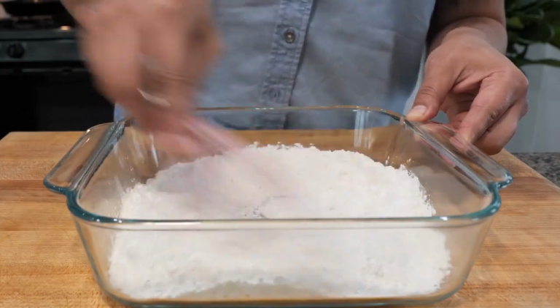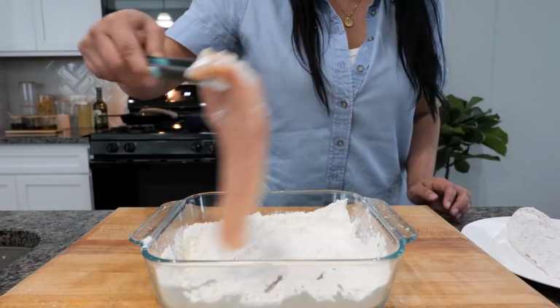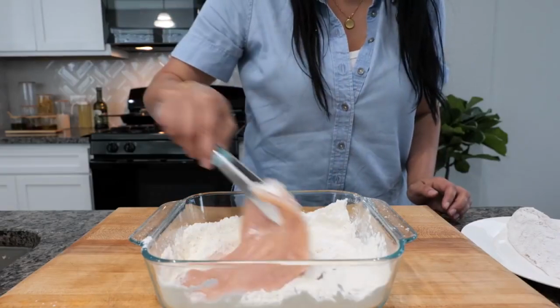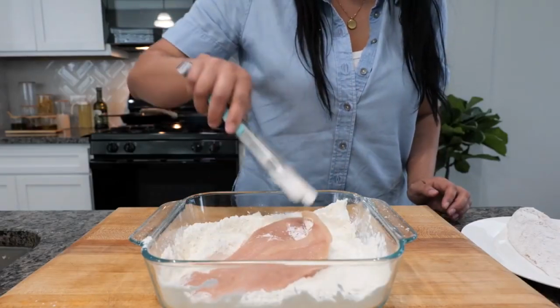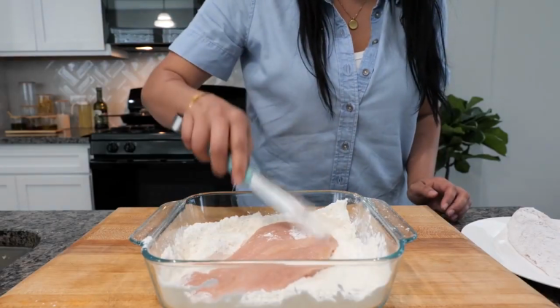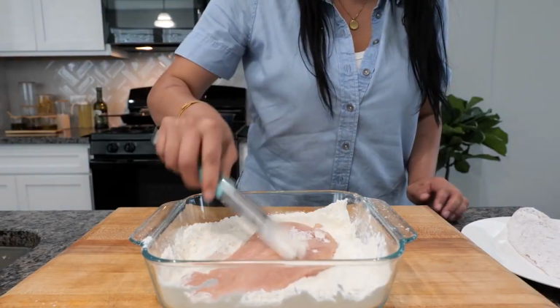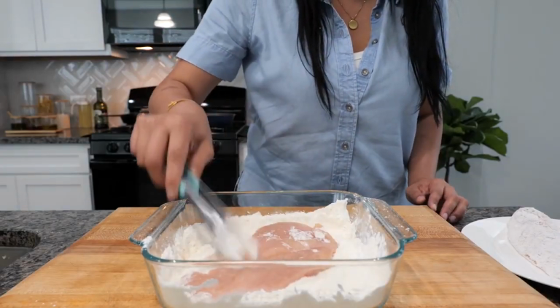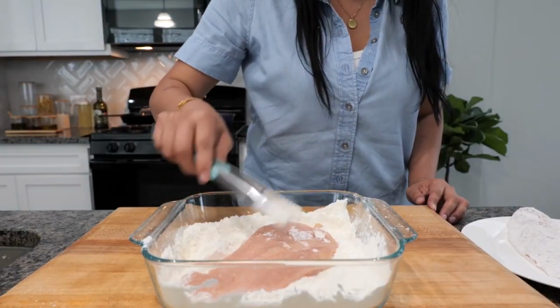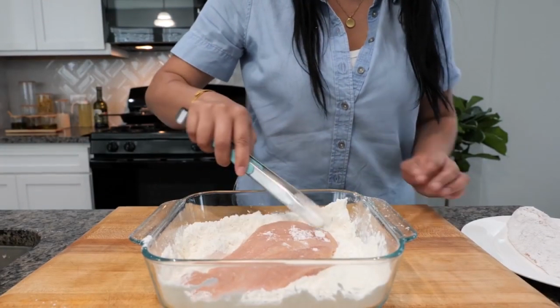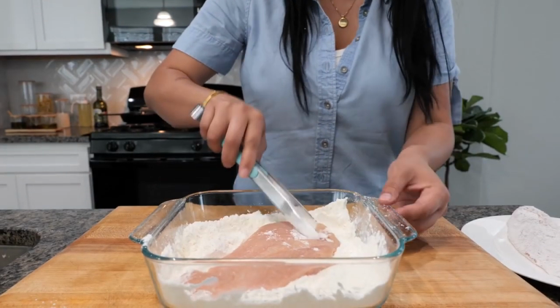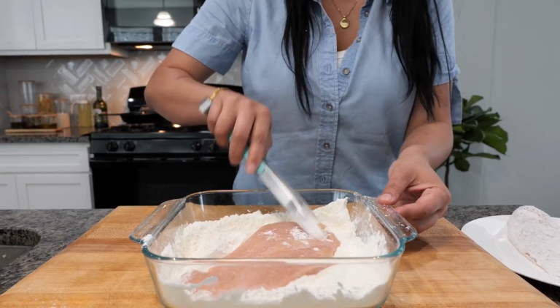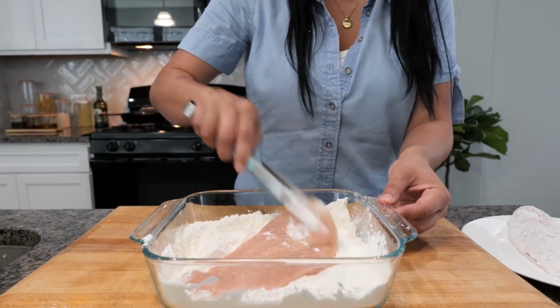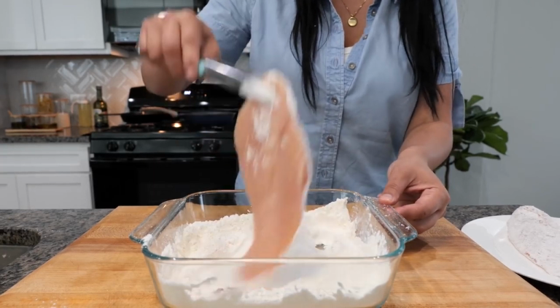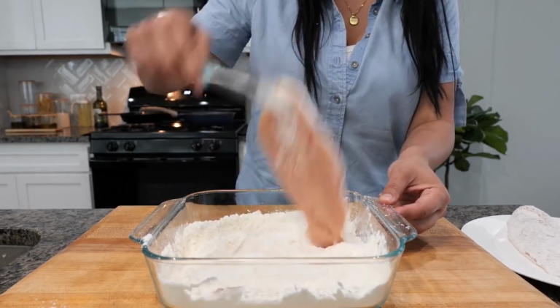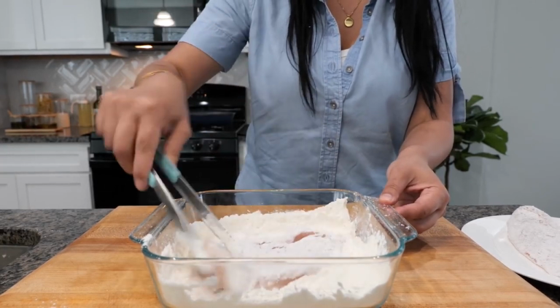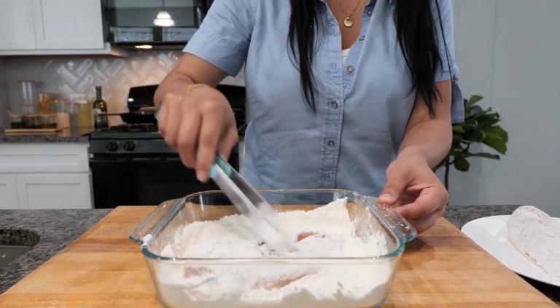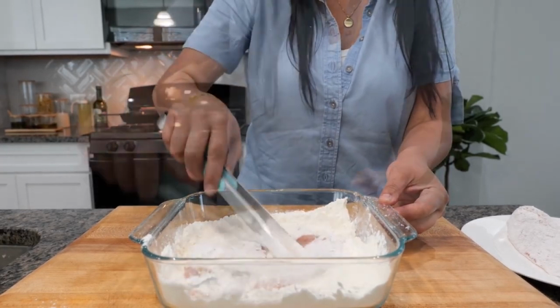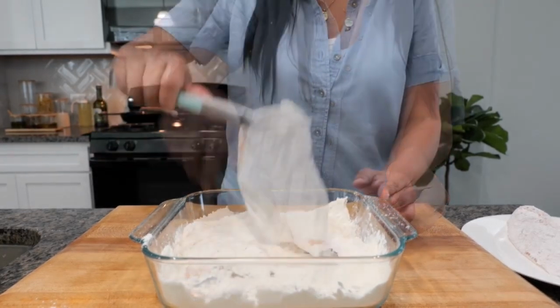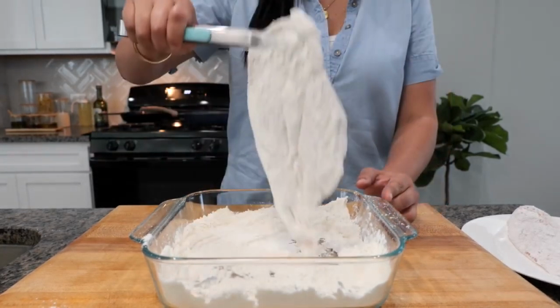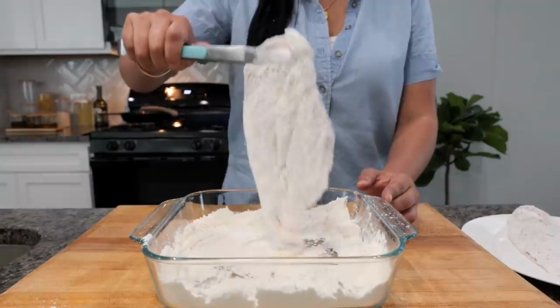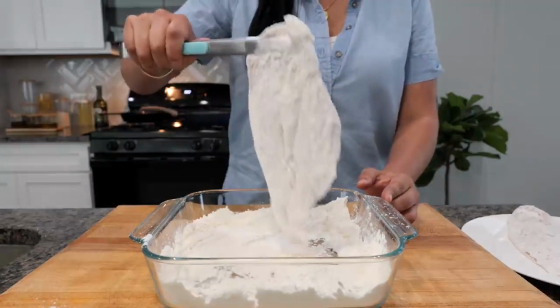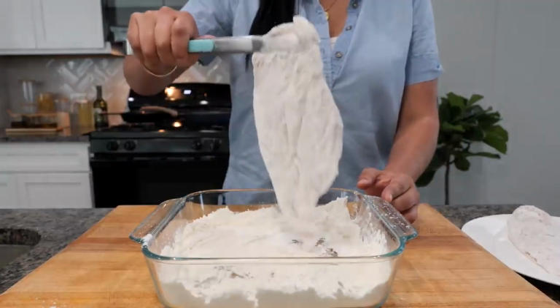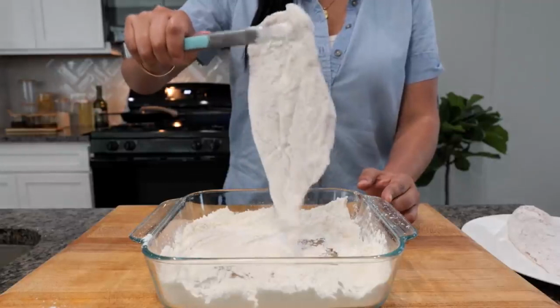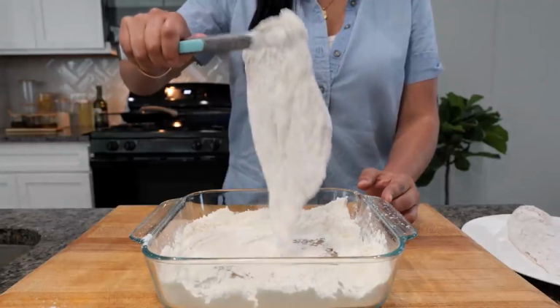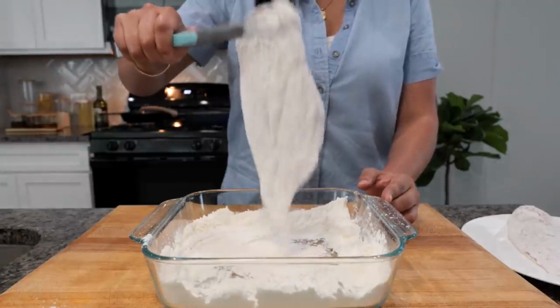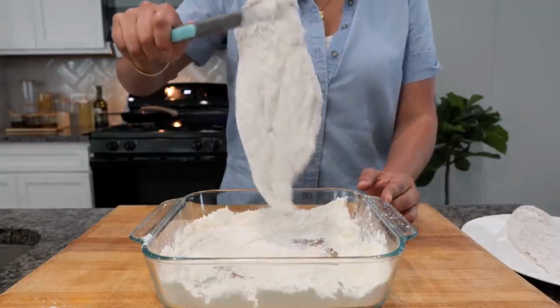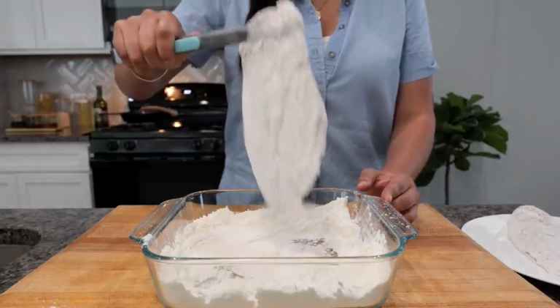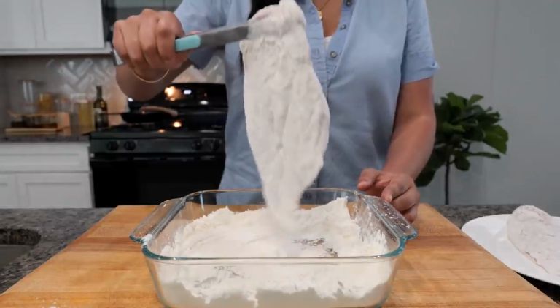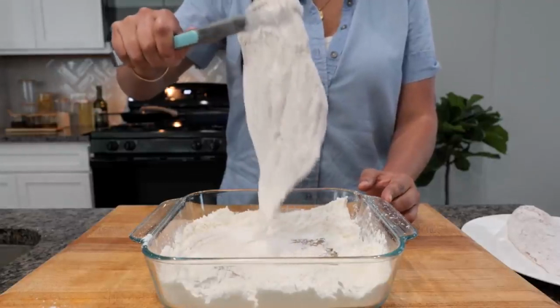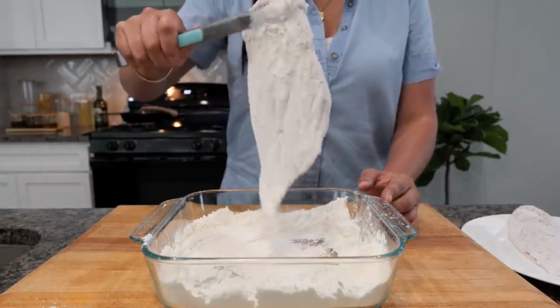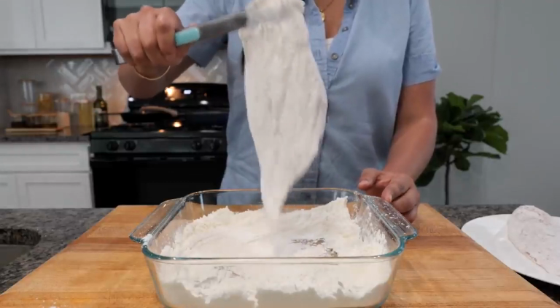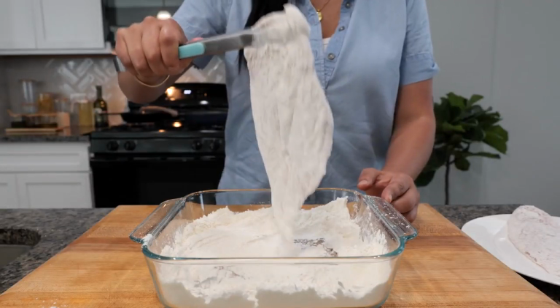Add your chicken and make sure you're coating it completely. Shake it off. This recipe is good for about four chicken breasts.